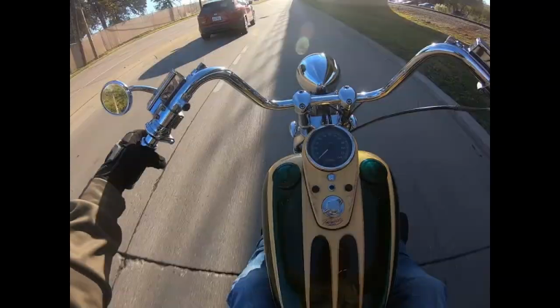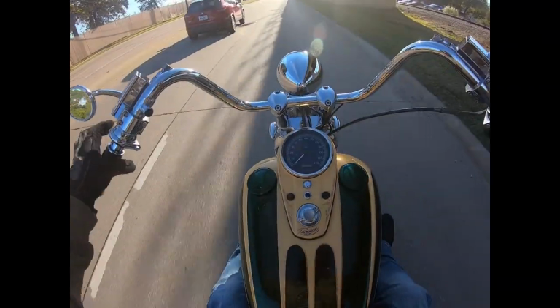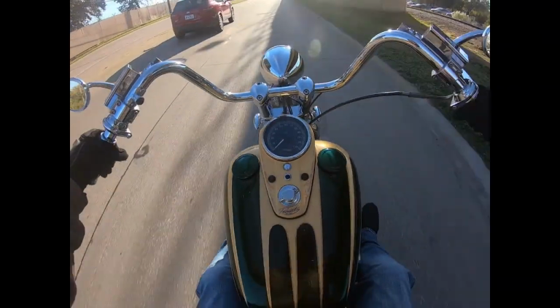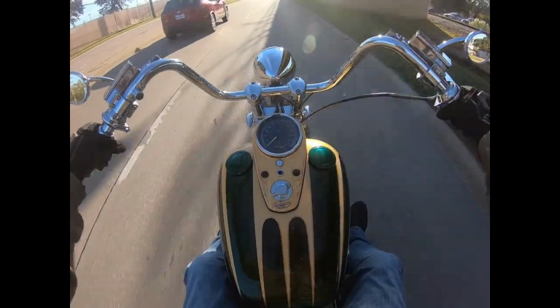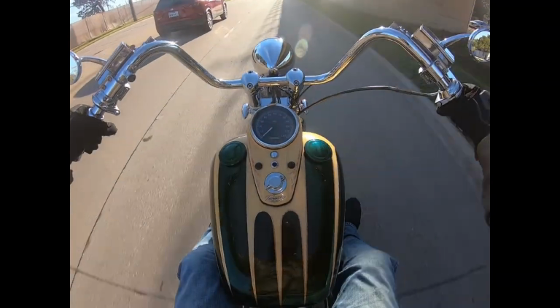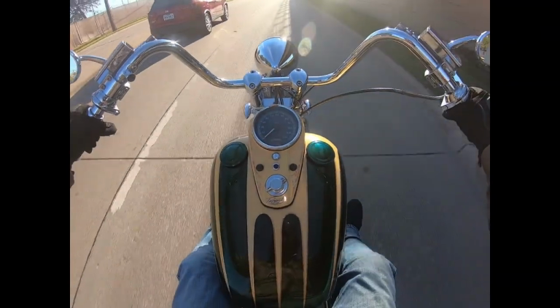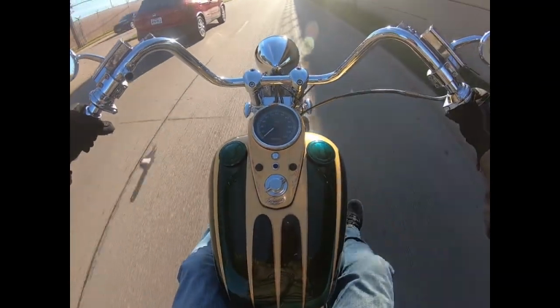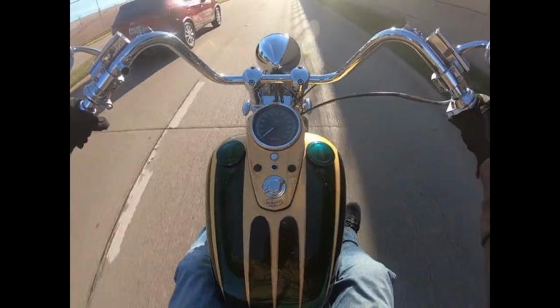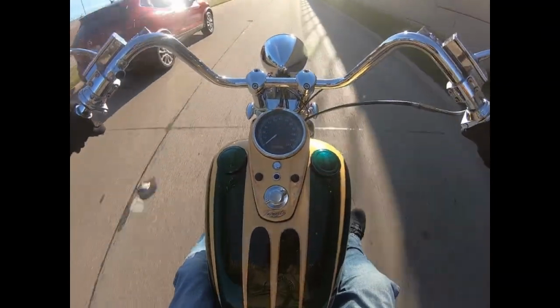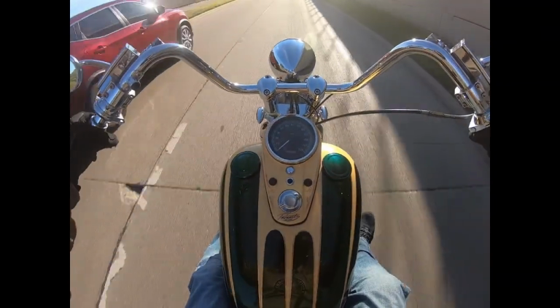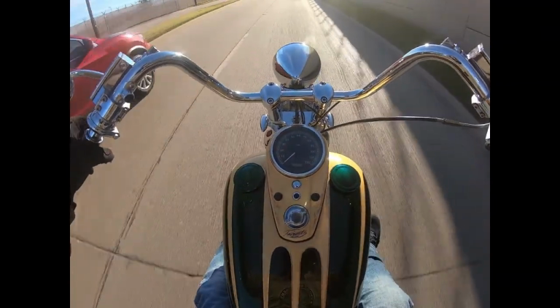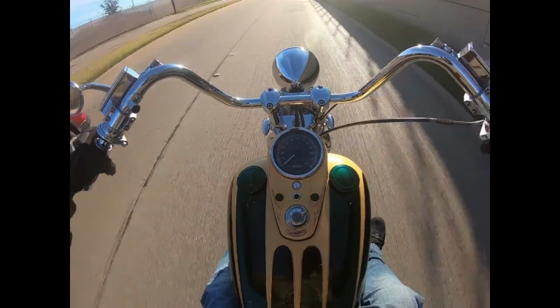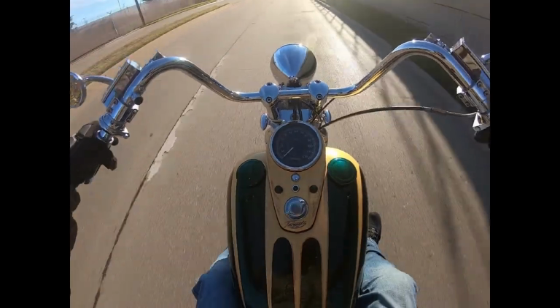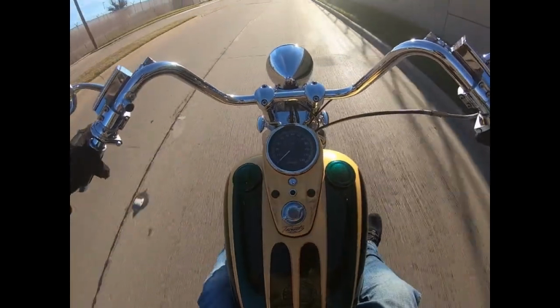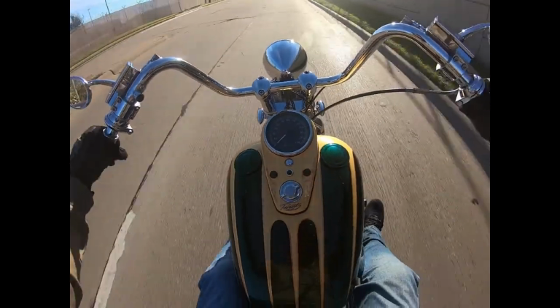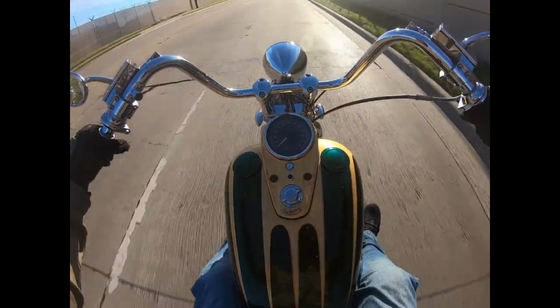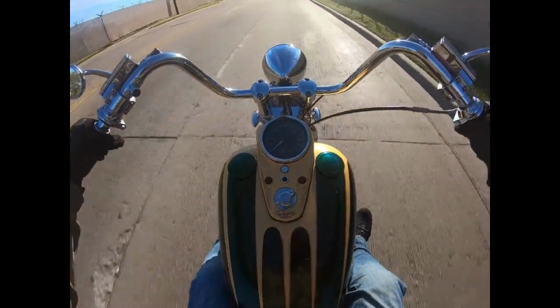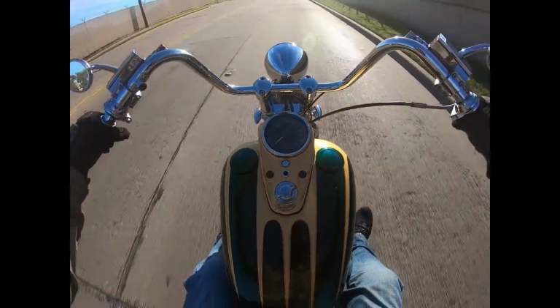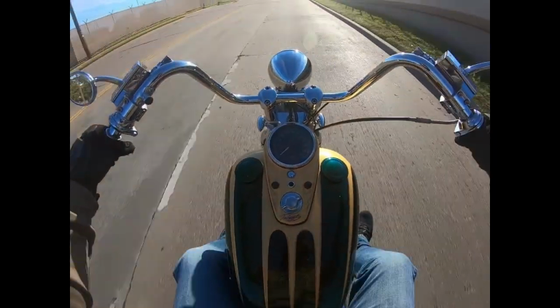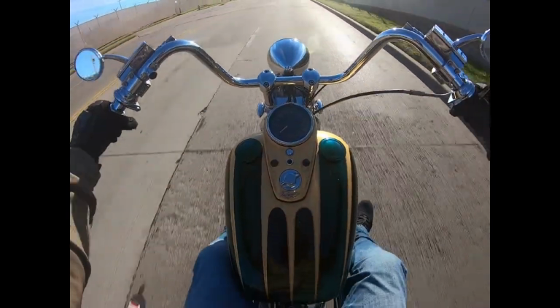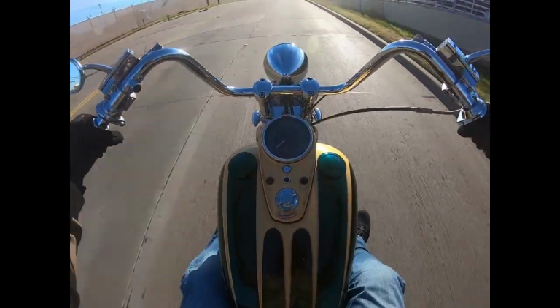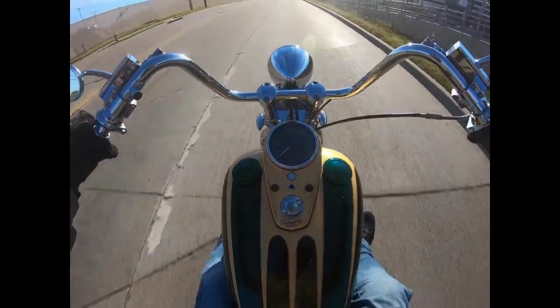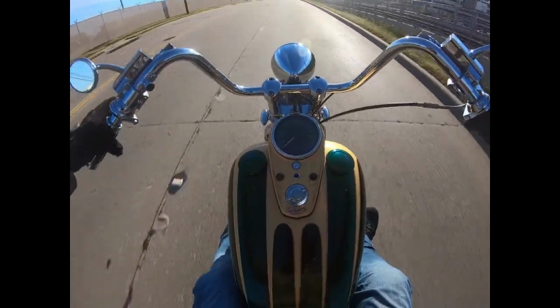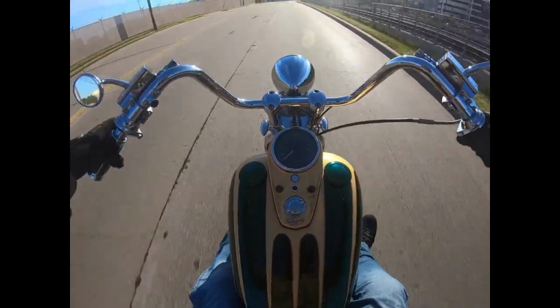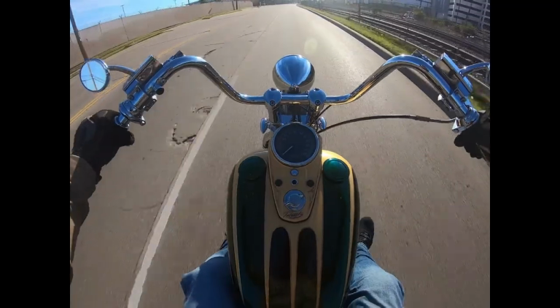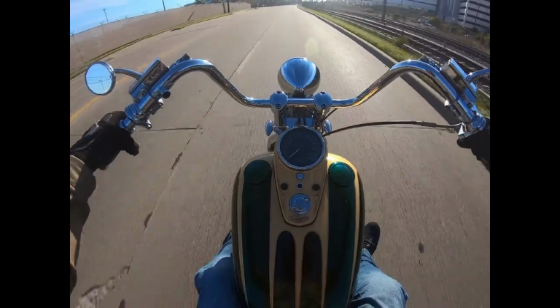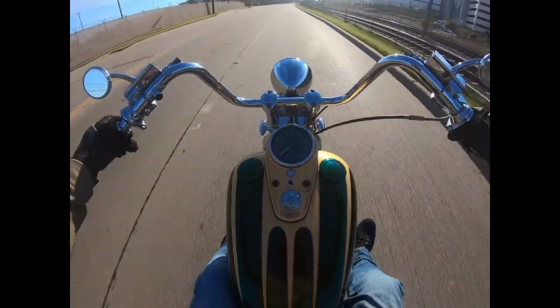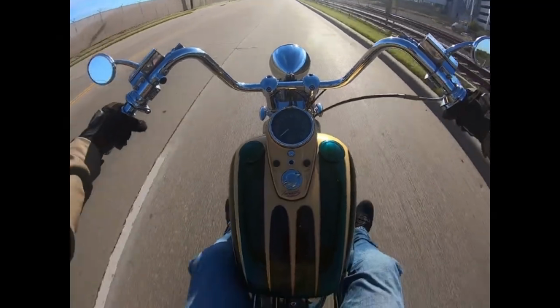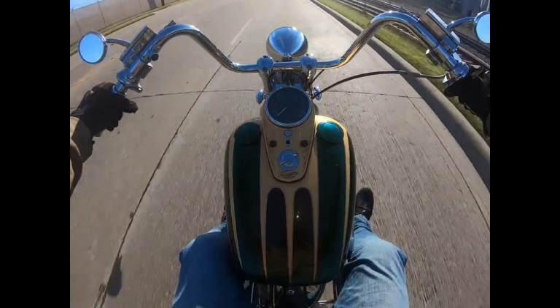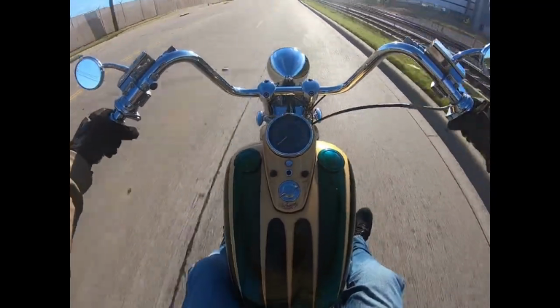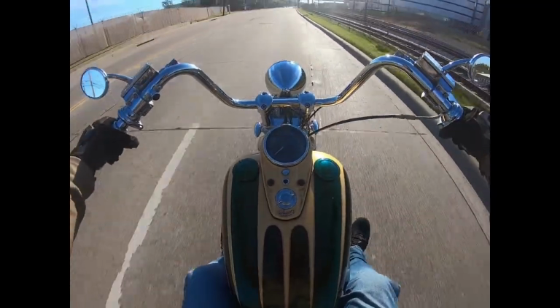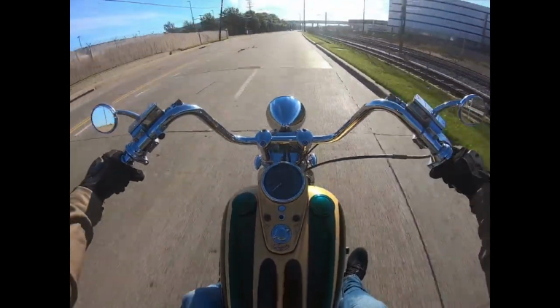Get on it a little bit, show you what she's got — she'll get up and move.